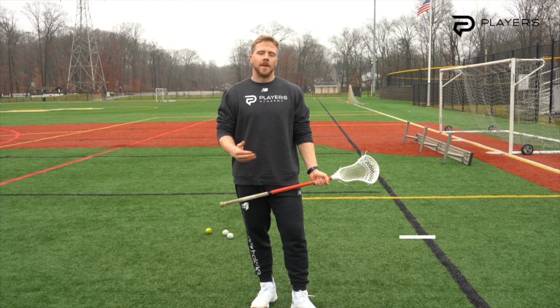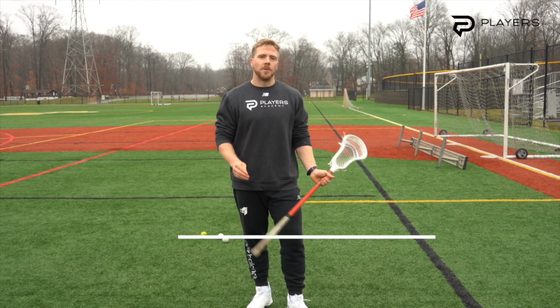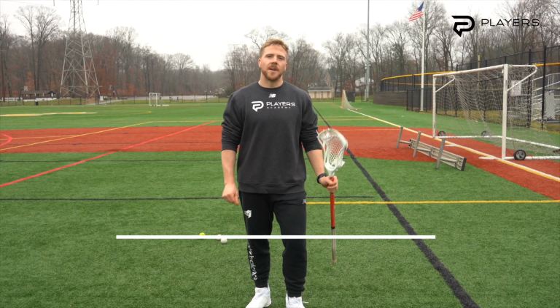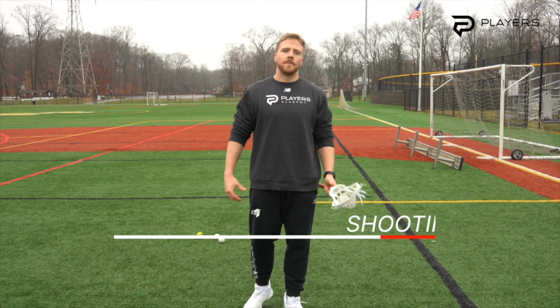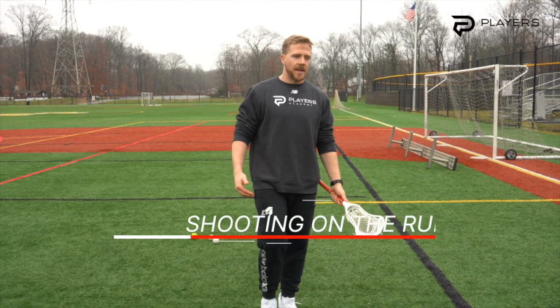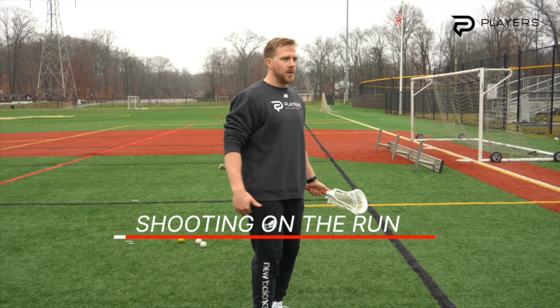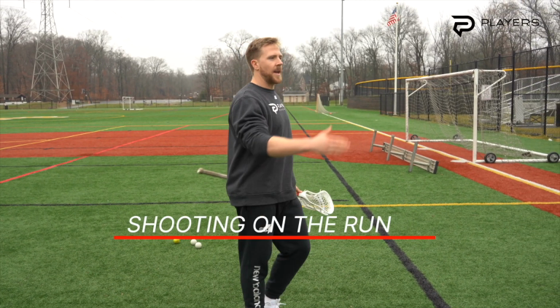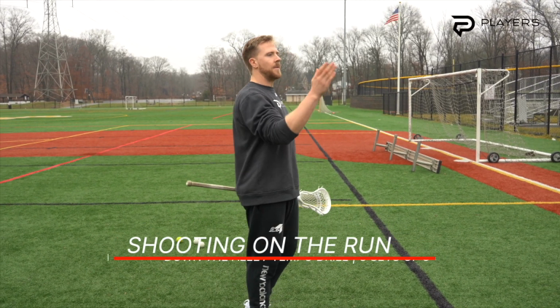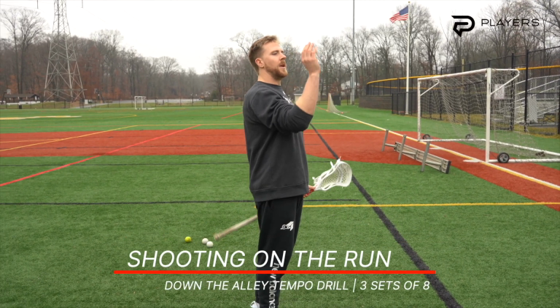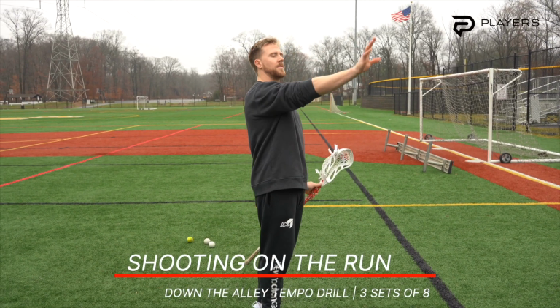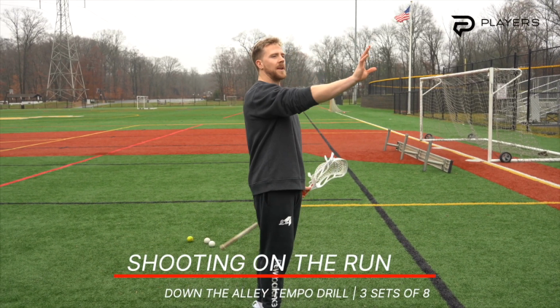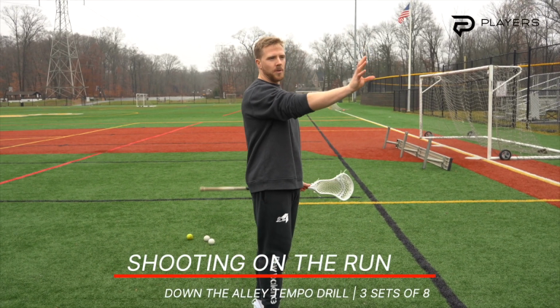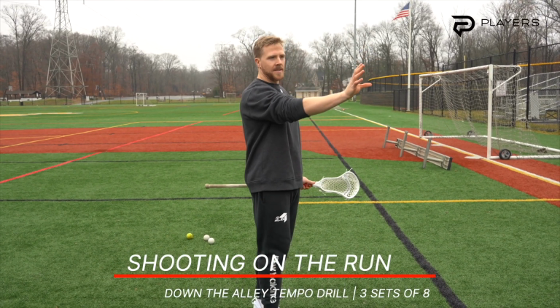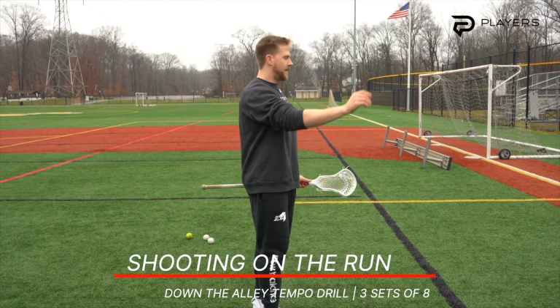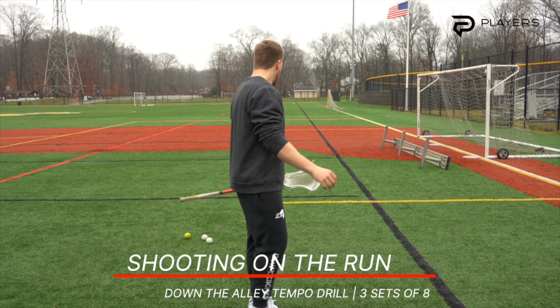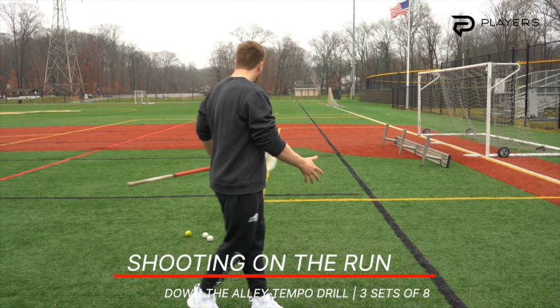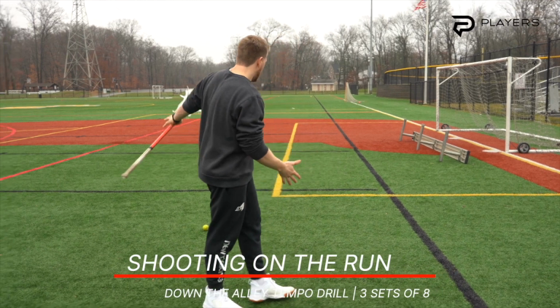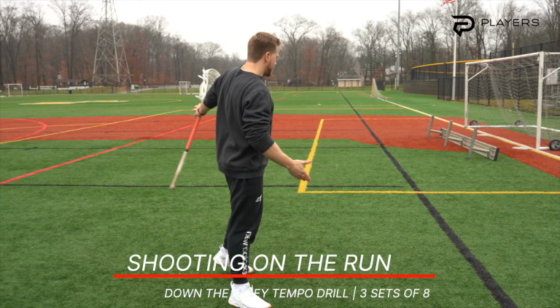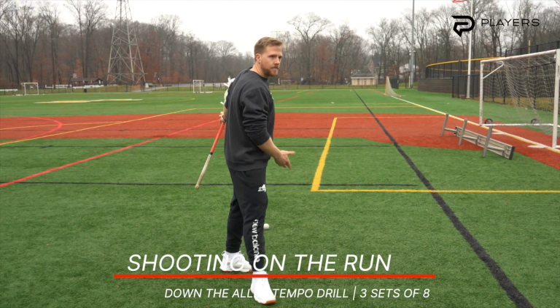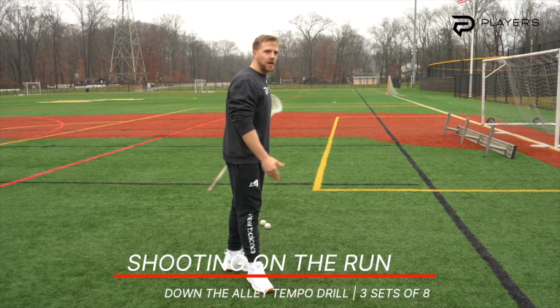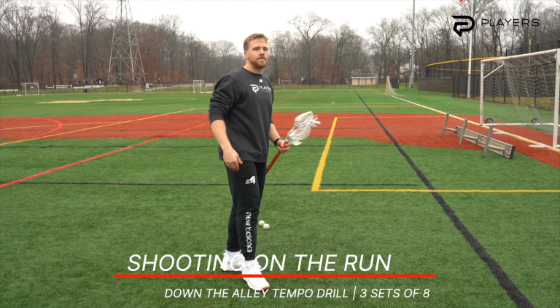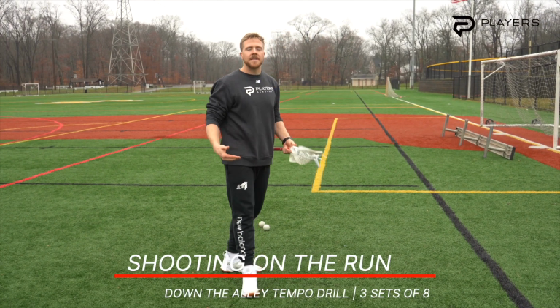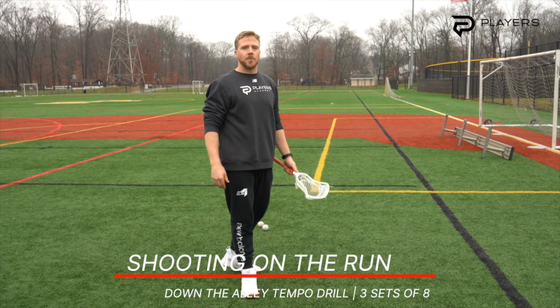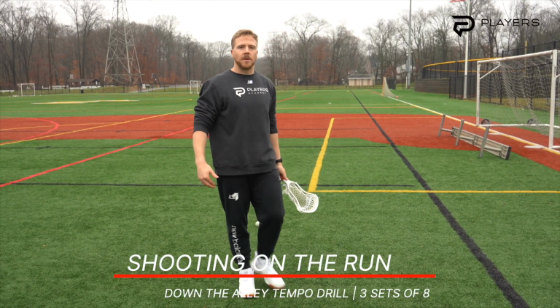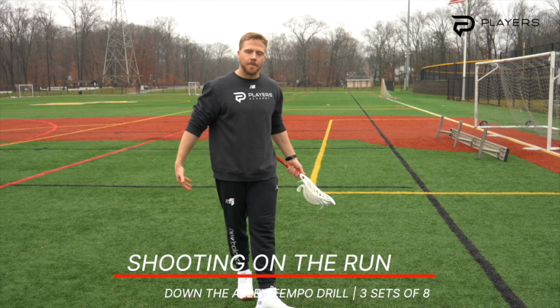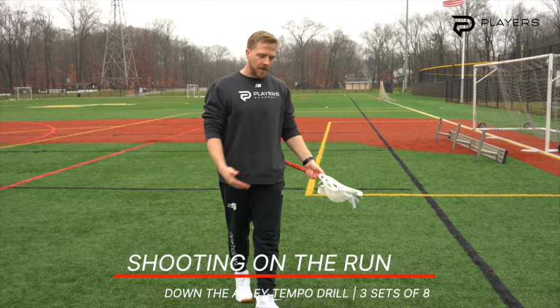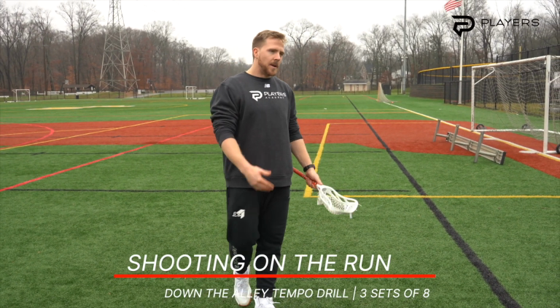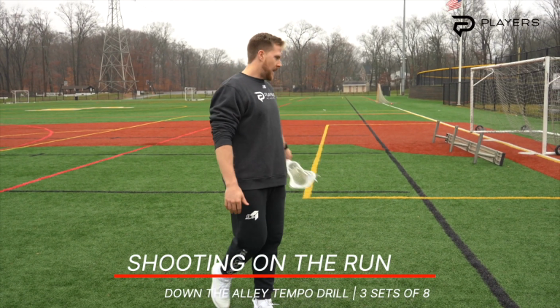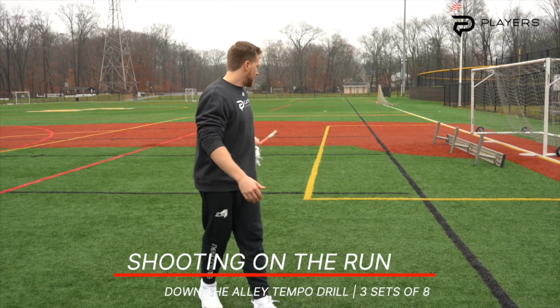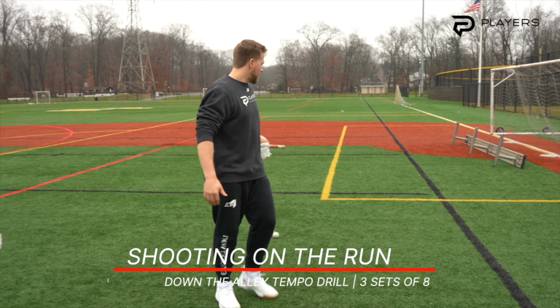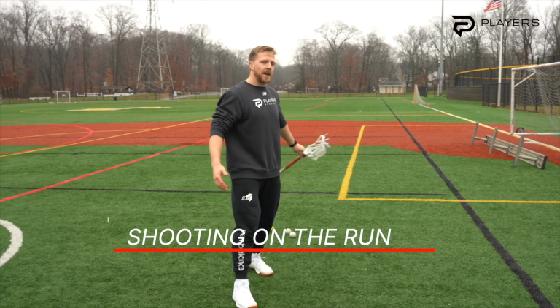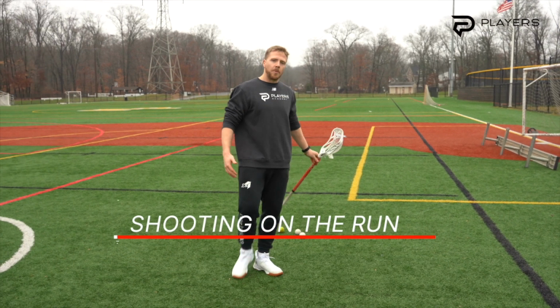Now that we're loosened up, for today's drill we're going to have the balls right around goal line extended, and about 18 to 20 yards up the field, sort of on a high wing.